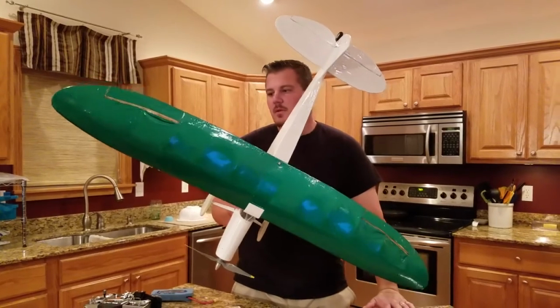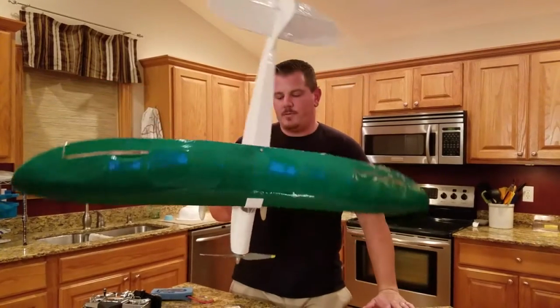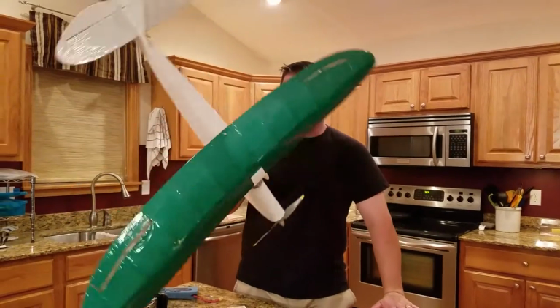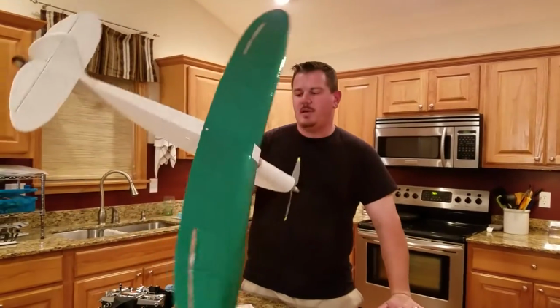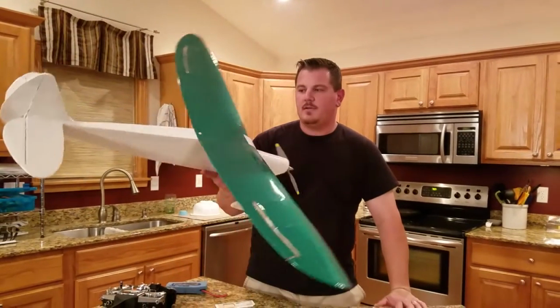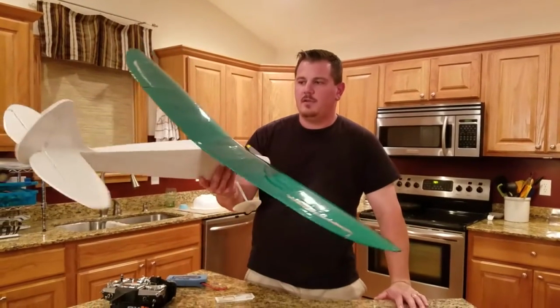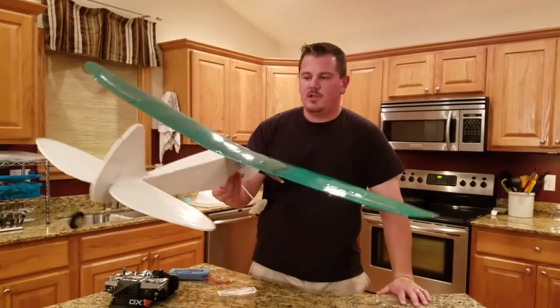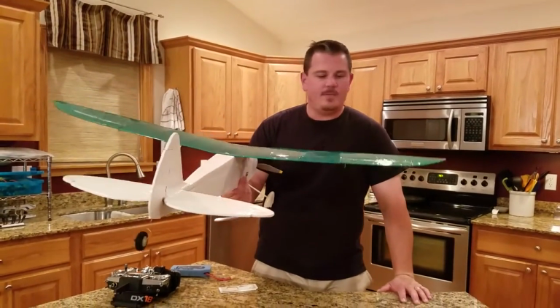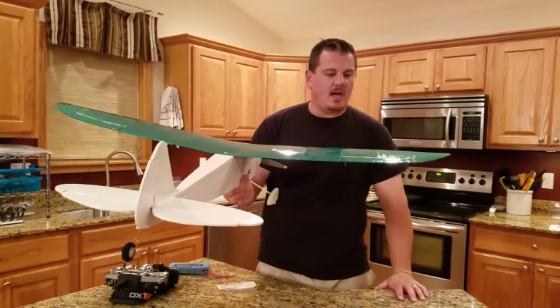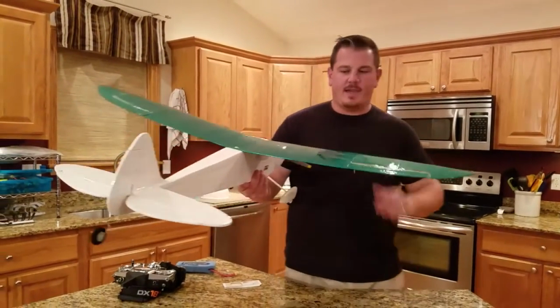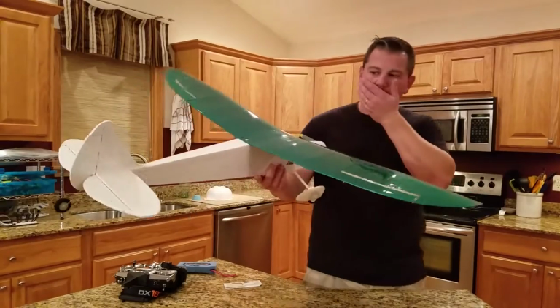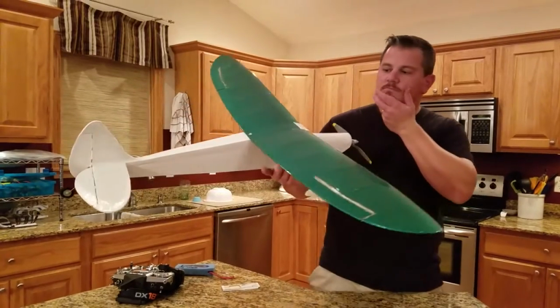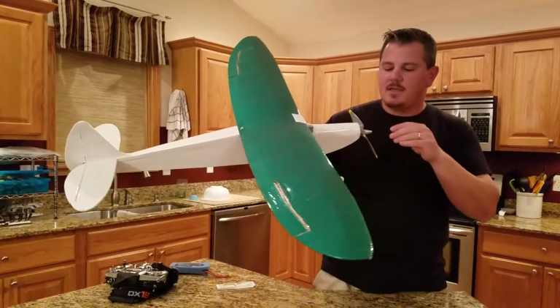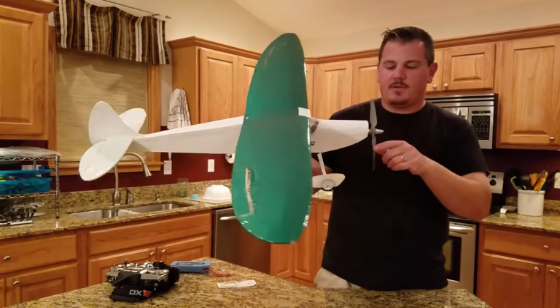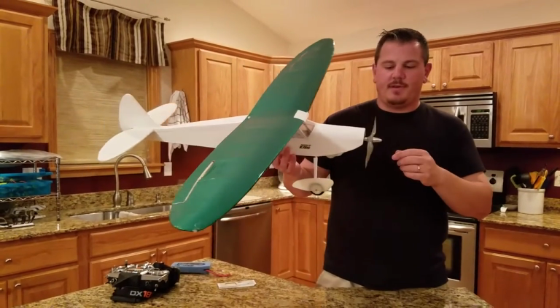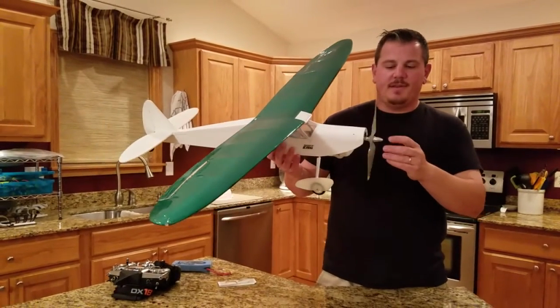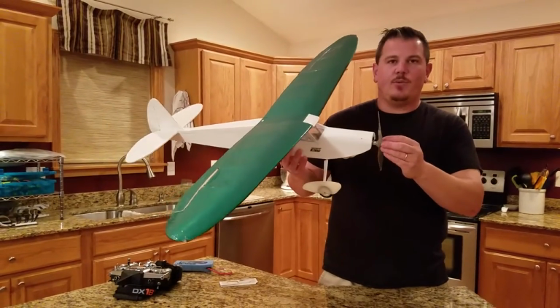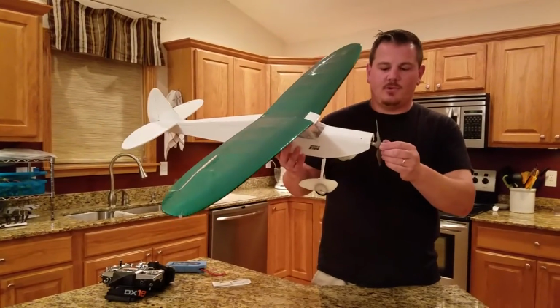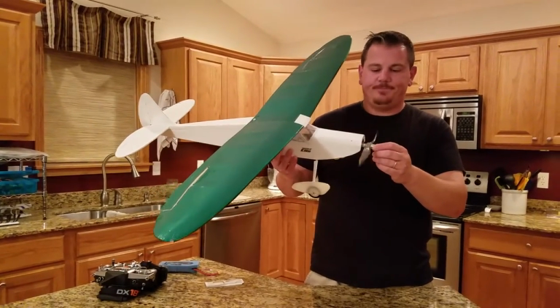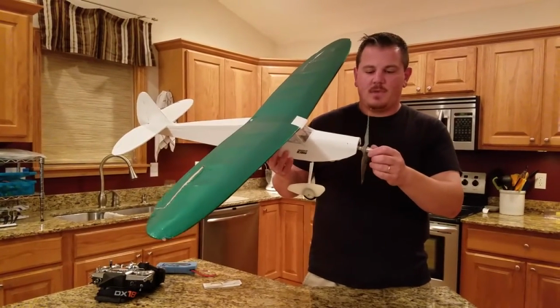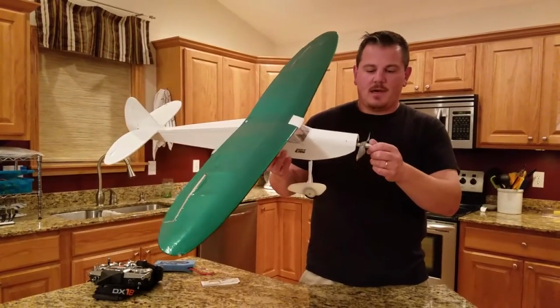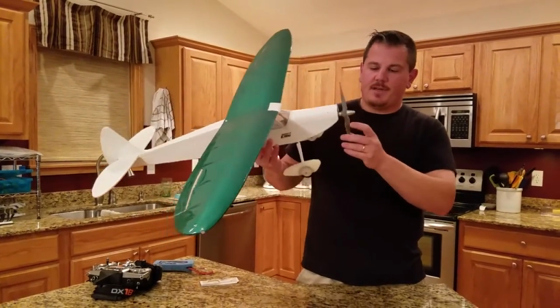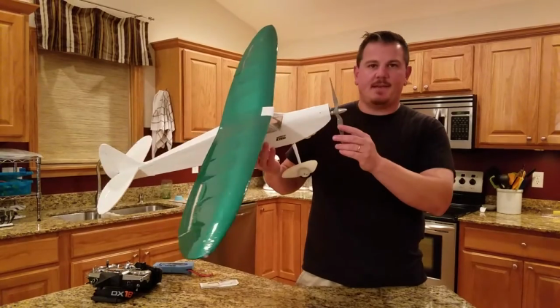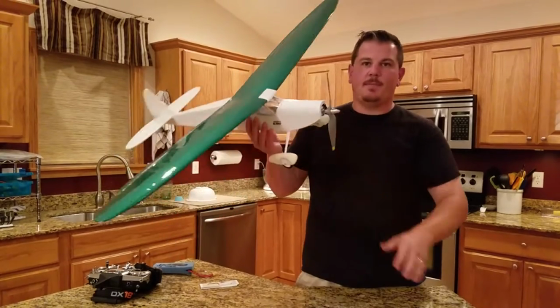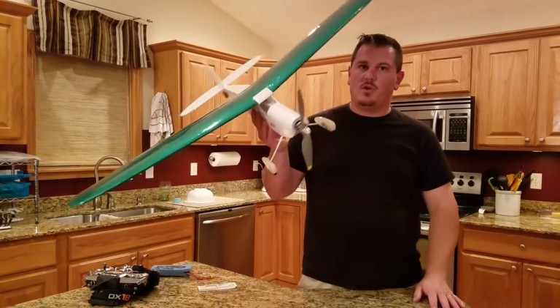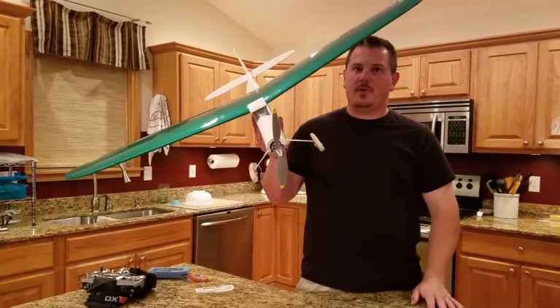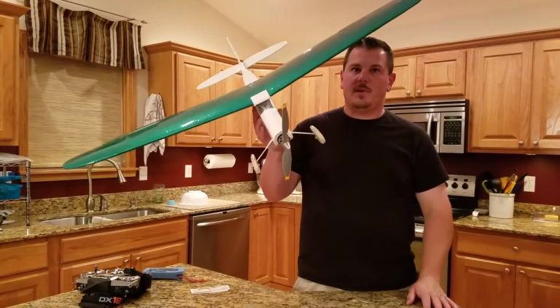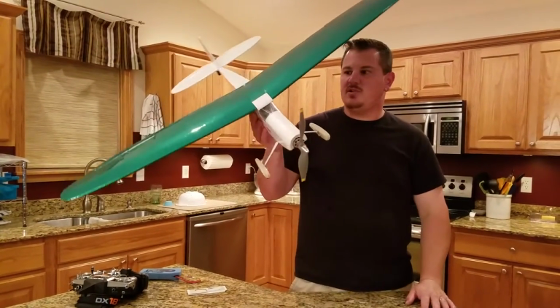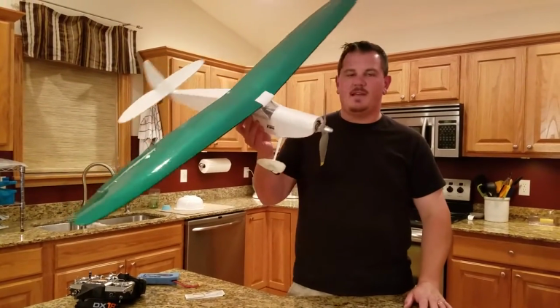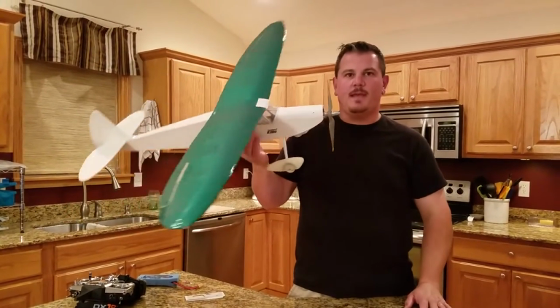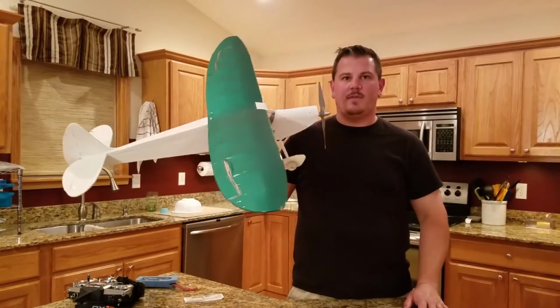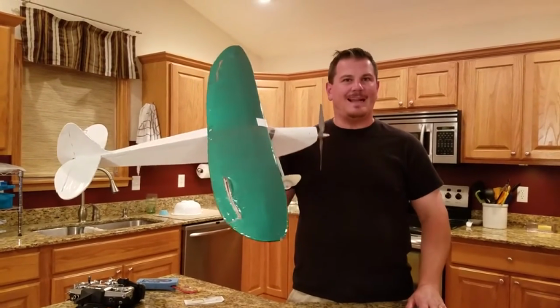Hey YouTube, we're here with the G-Paw High Wing, also known as the SIG Rascal. I'm running a 10-7 prop, and I'm just going to go over the modifications I made to this plane since when I got it.